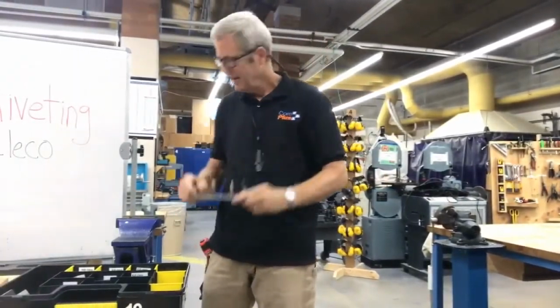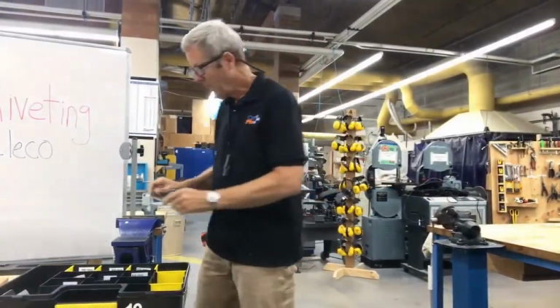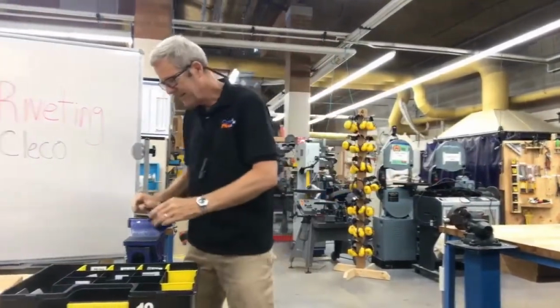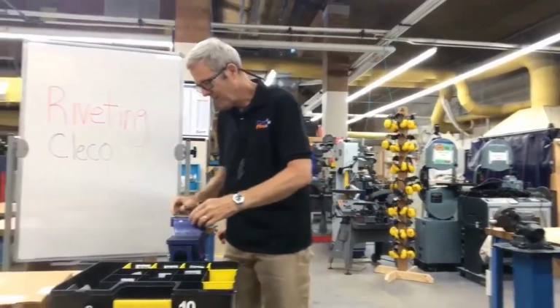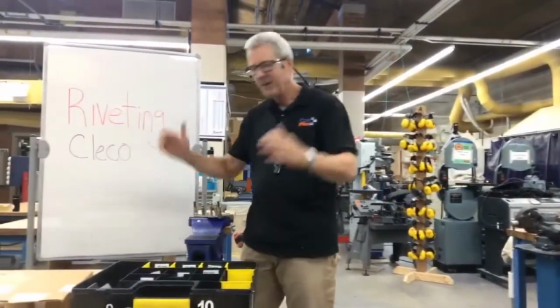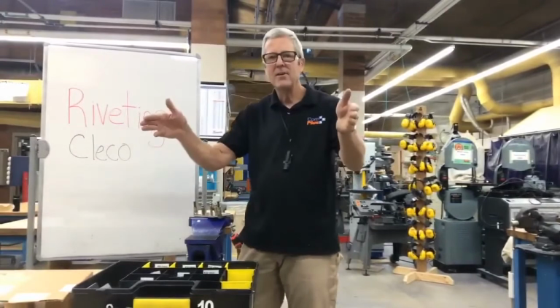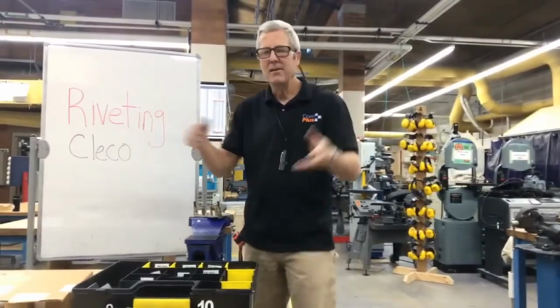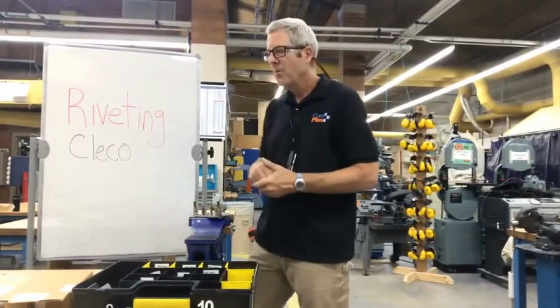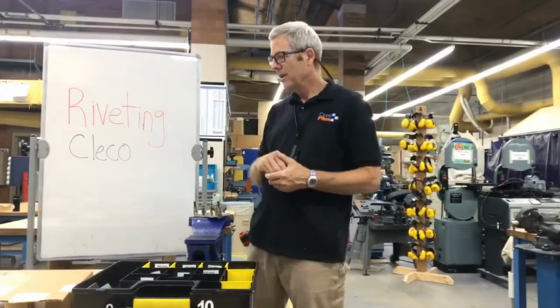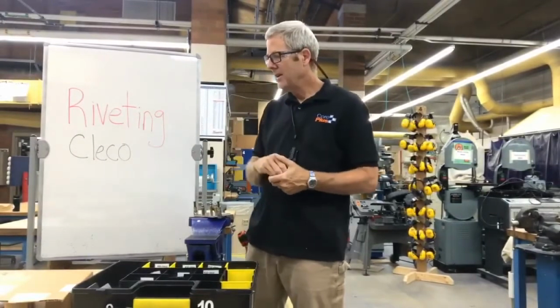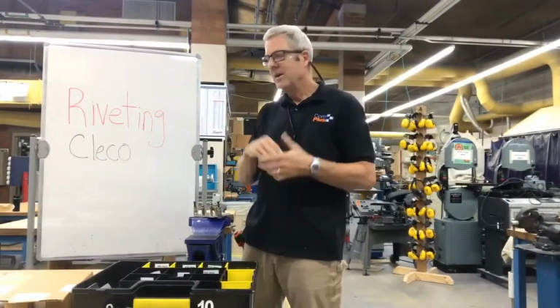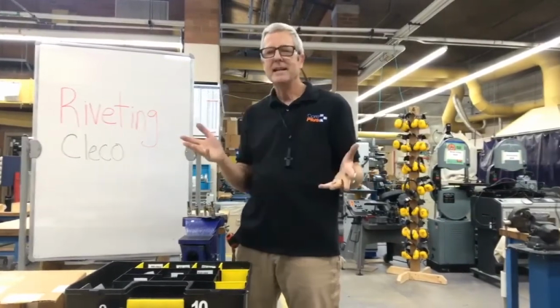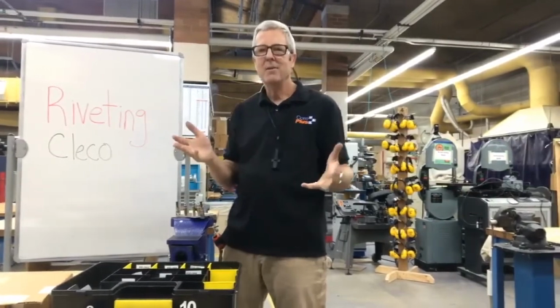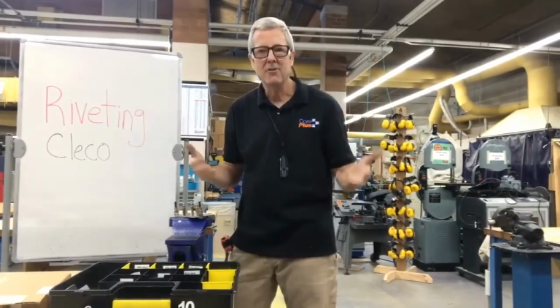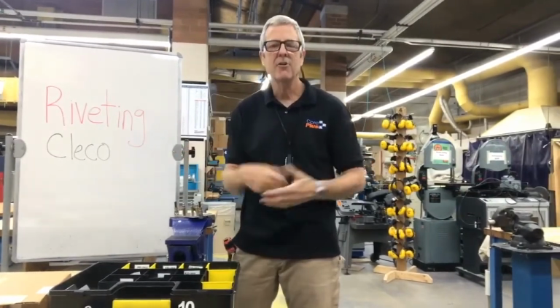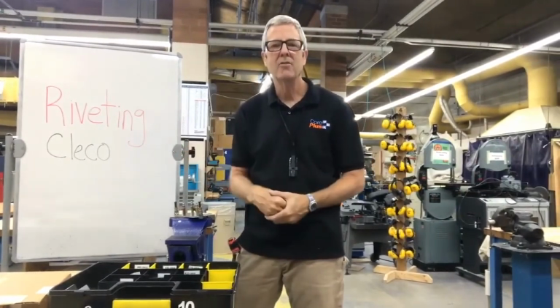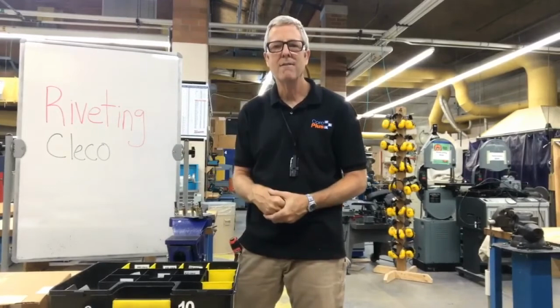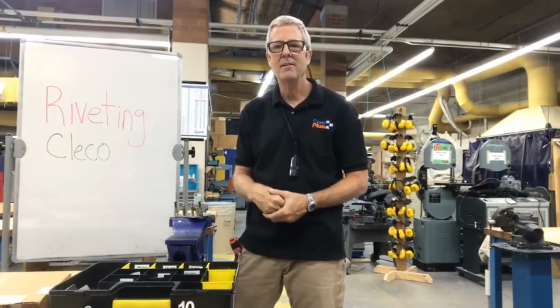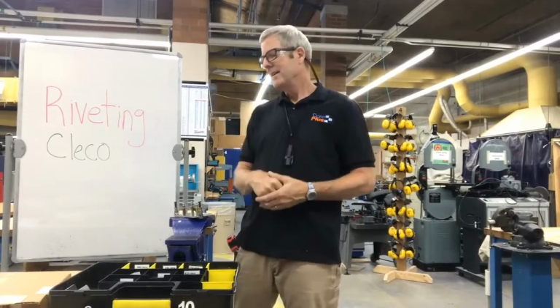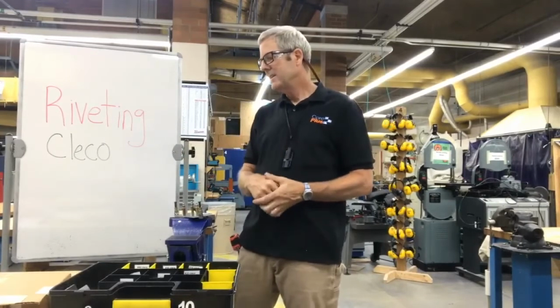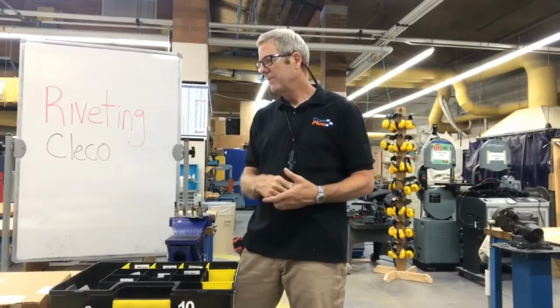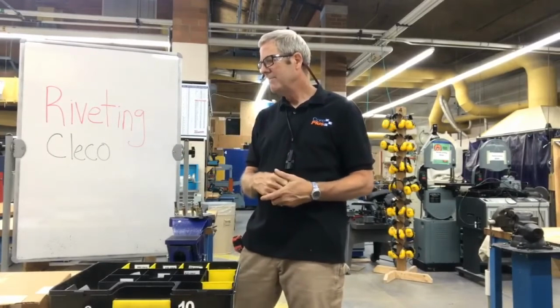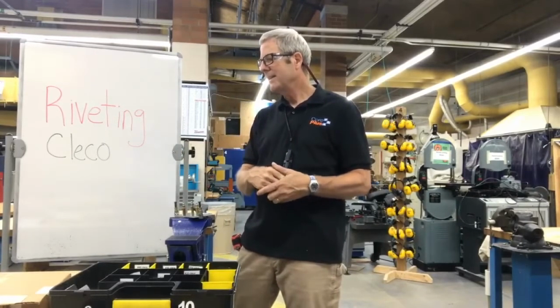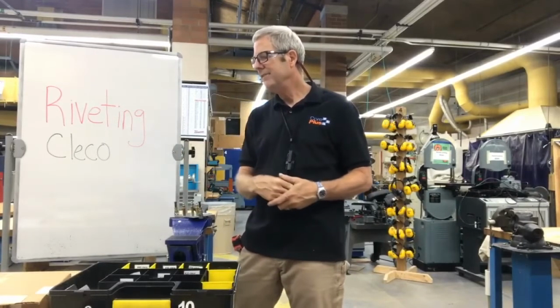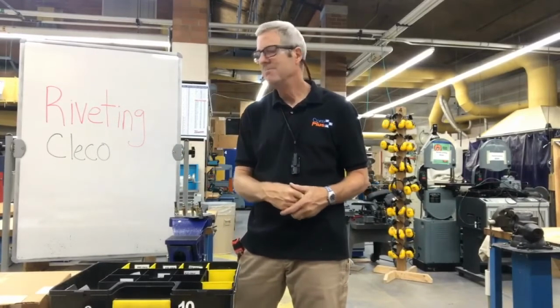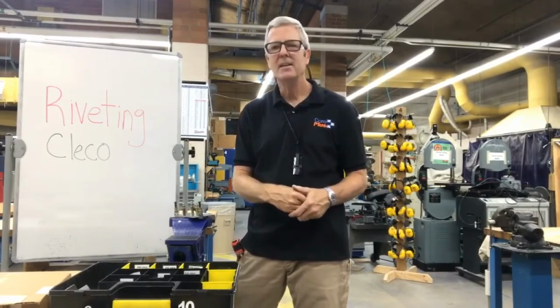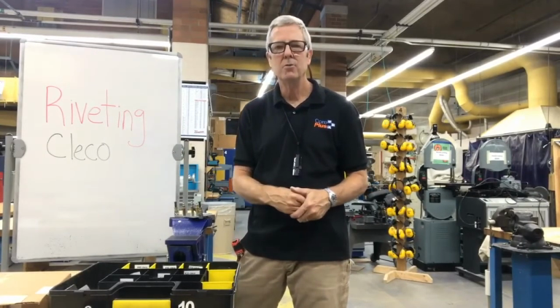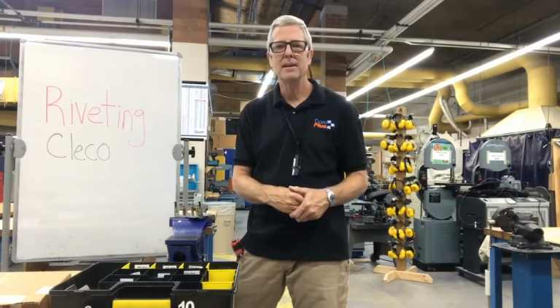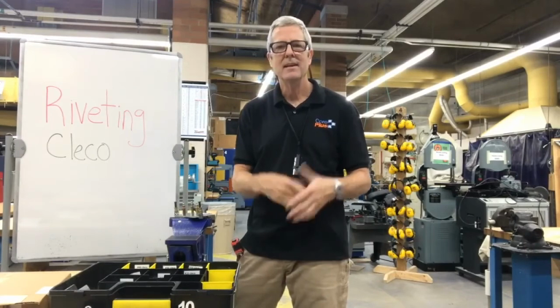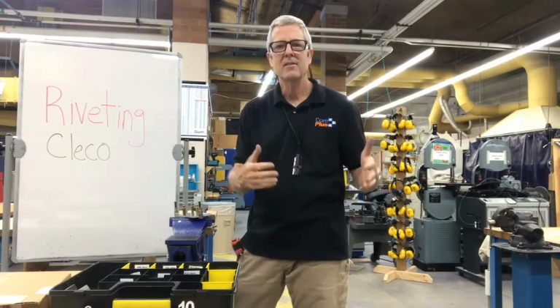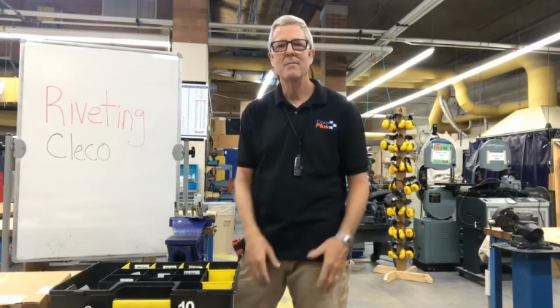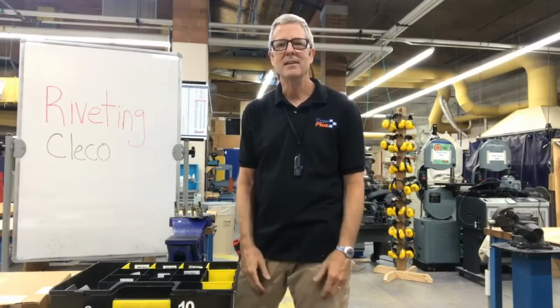Now the word Clico — I mentioned that earlier. Where did that come from? I searched it up myself and found out that Clico was developed by the Cleveland Pneumatic Tool Company, hence the name Clico.